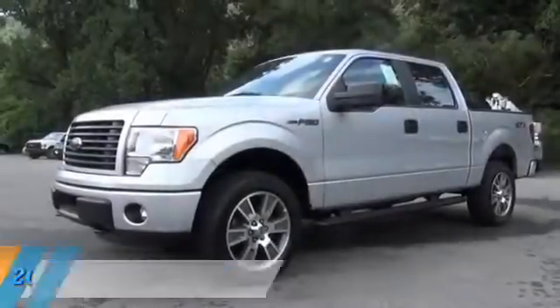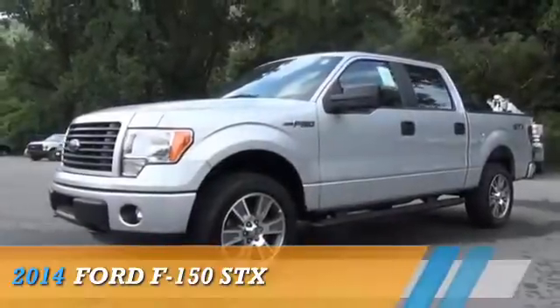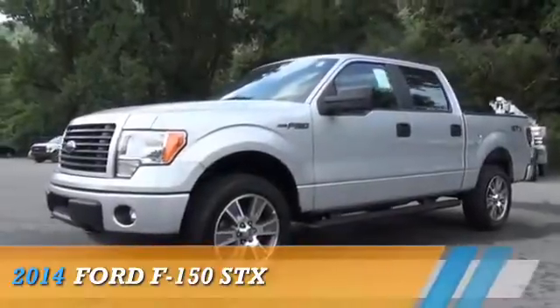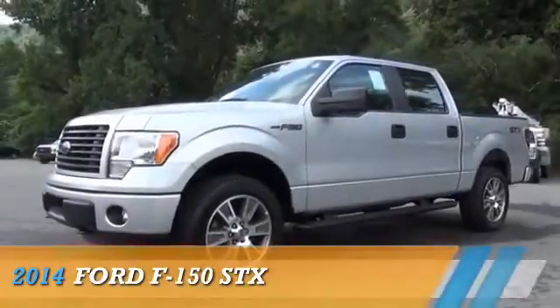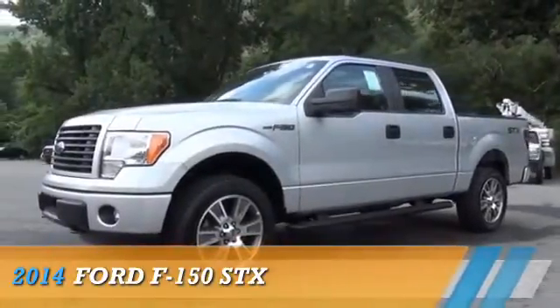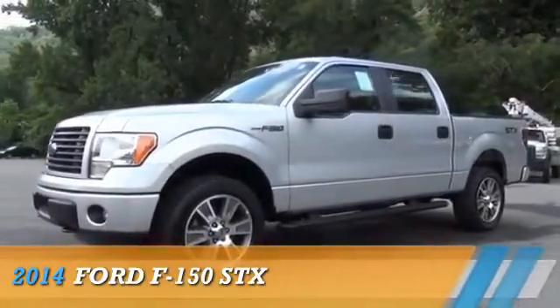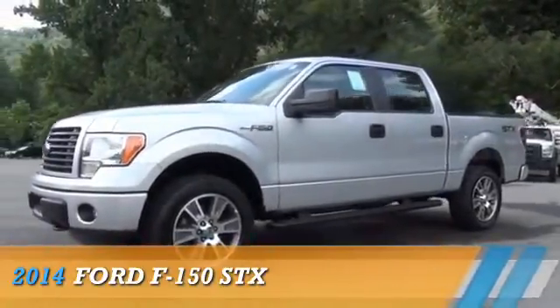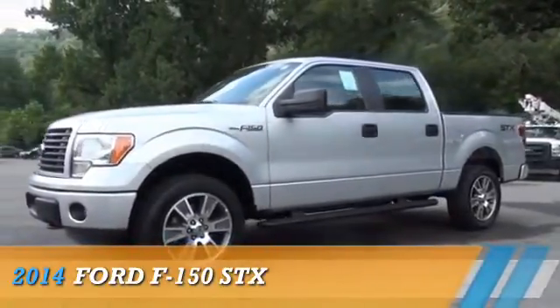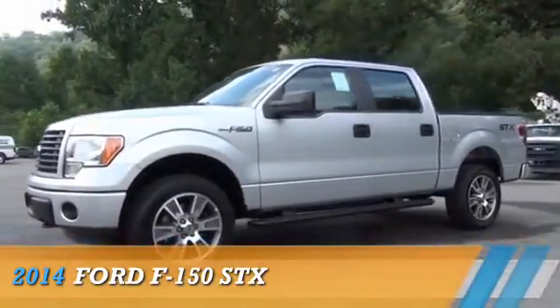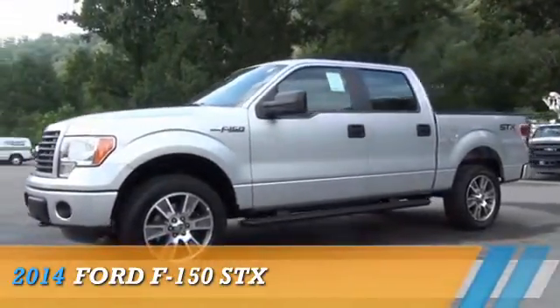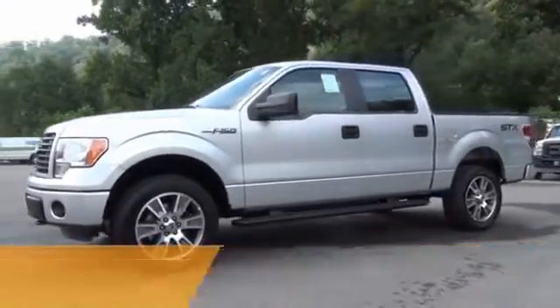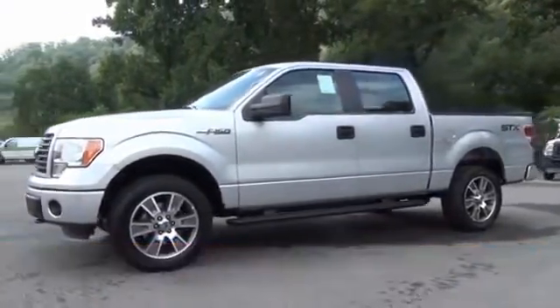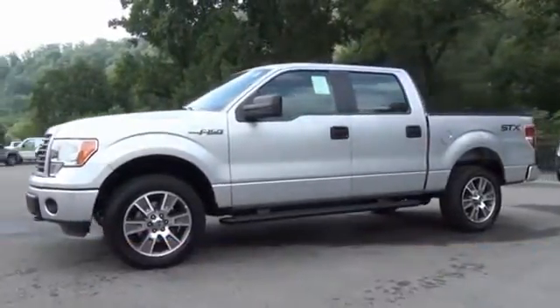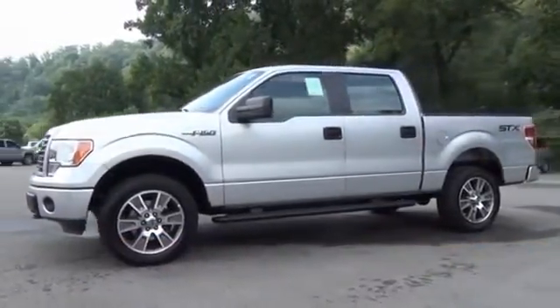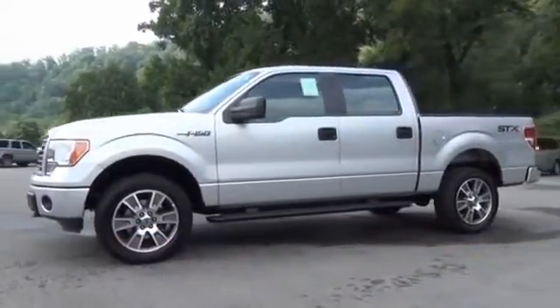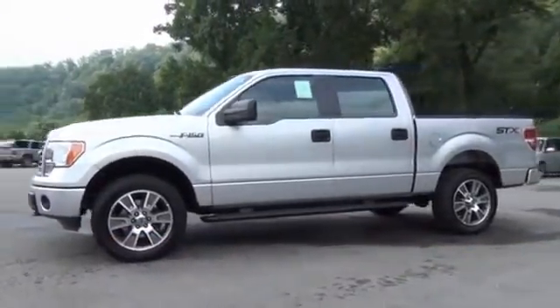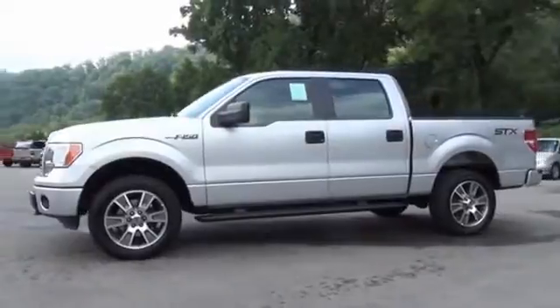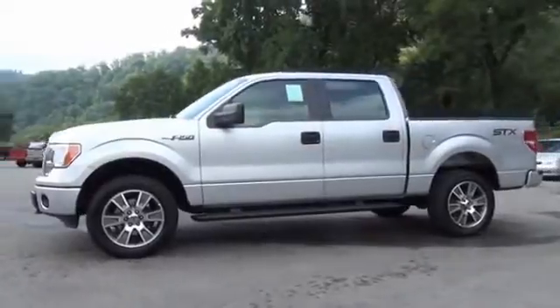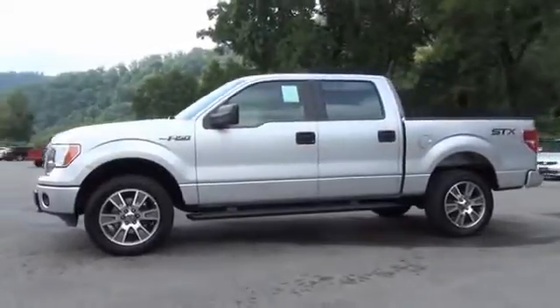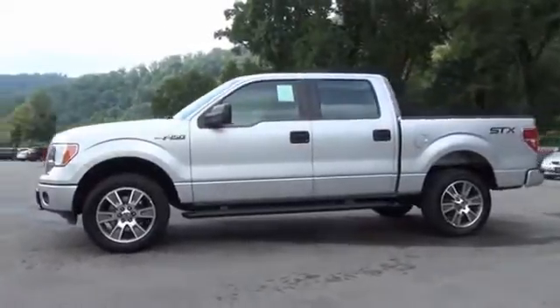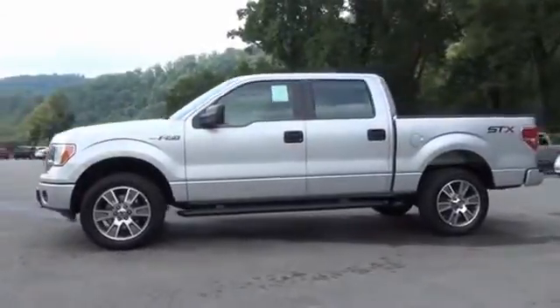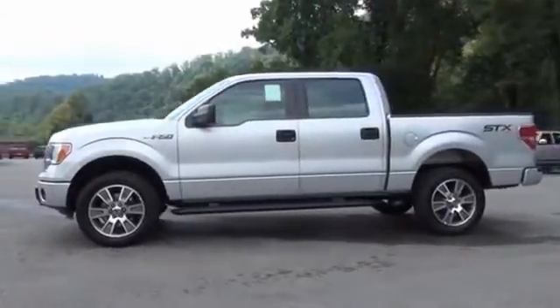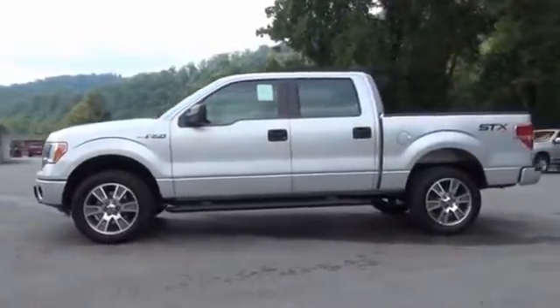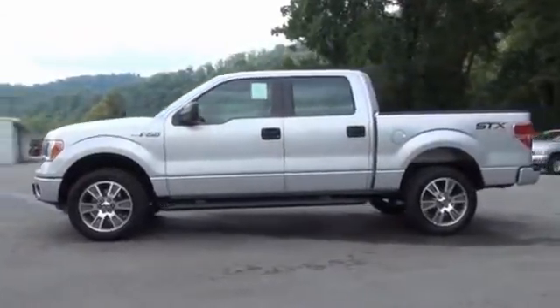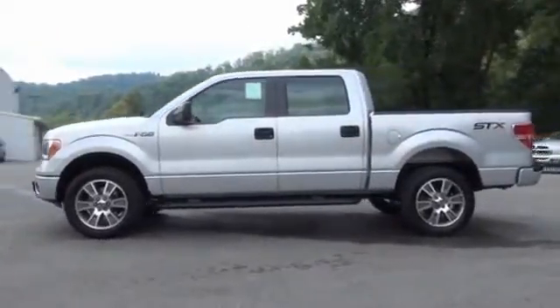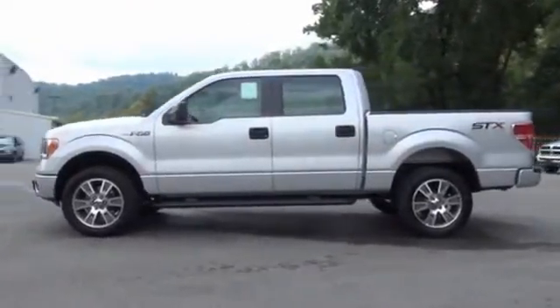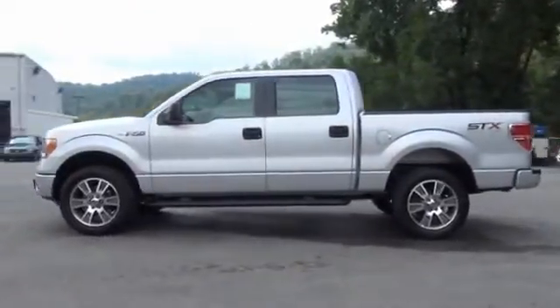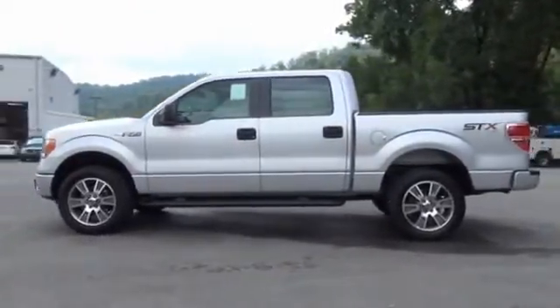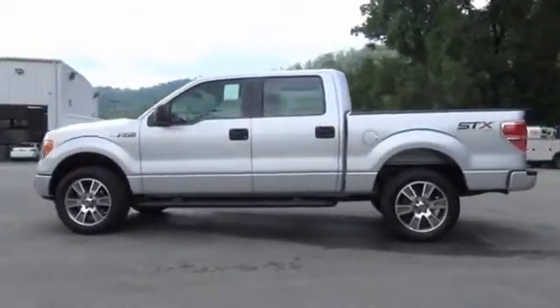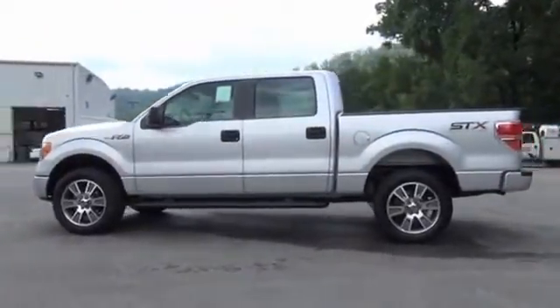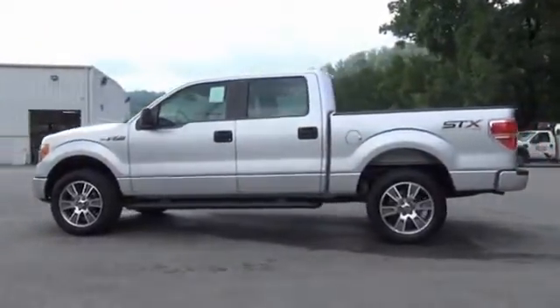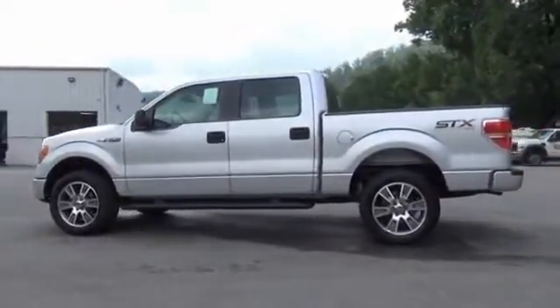Presenting the 2014 Ford F-150, powered by a 5-liter 8-cylinder engine and an automatic transmission.